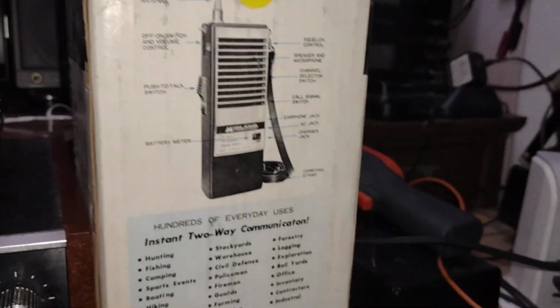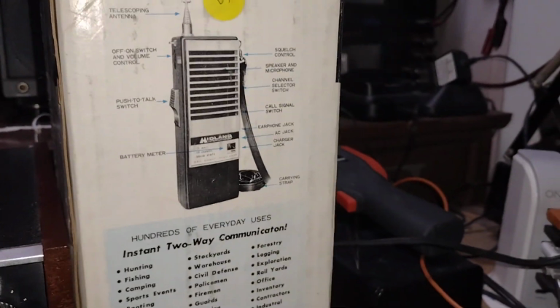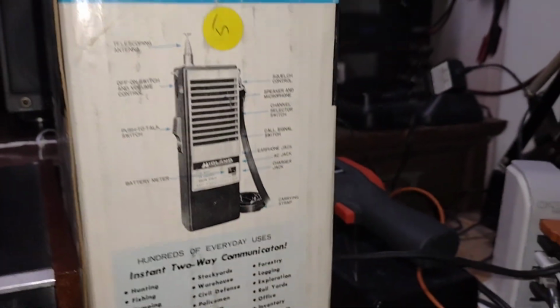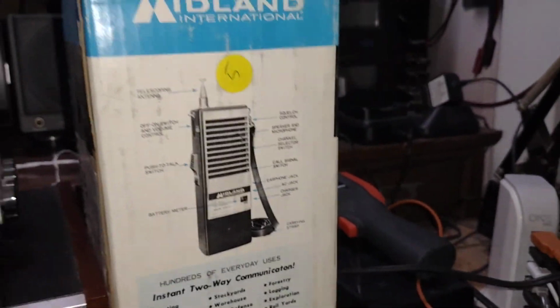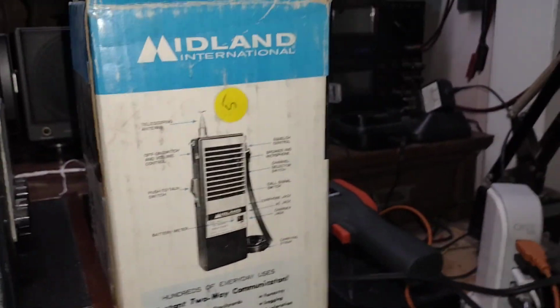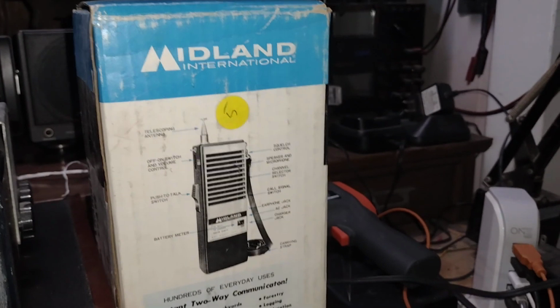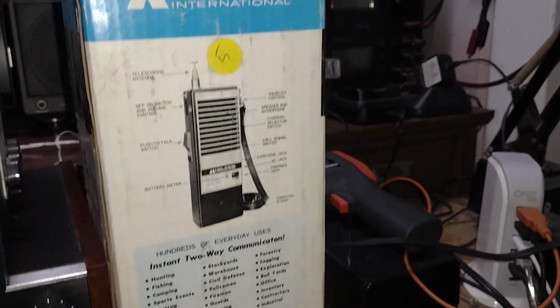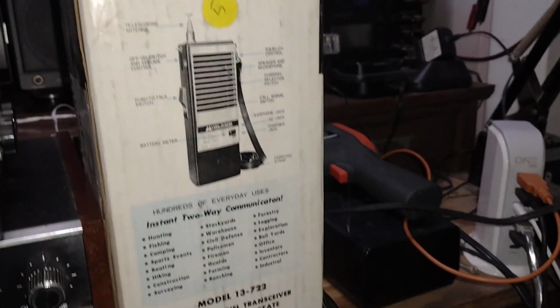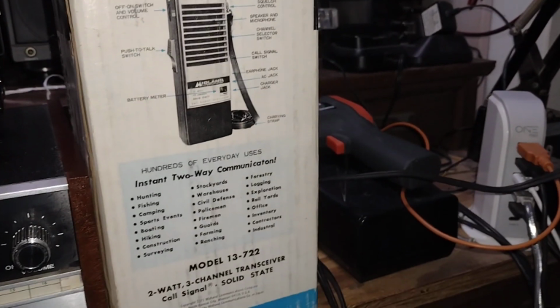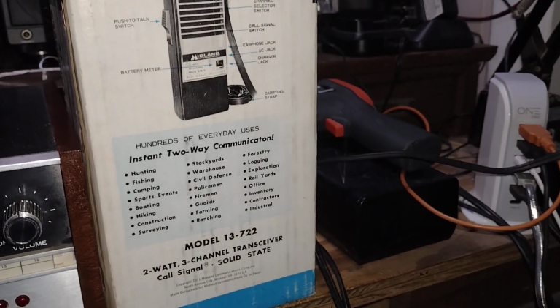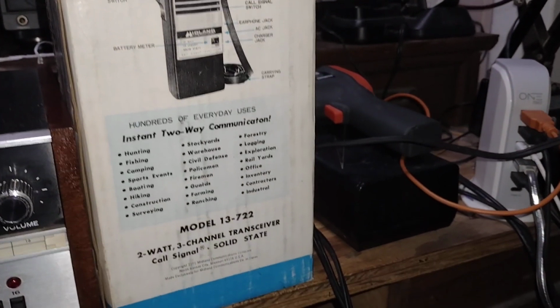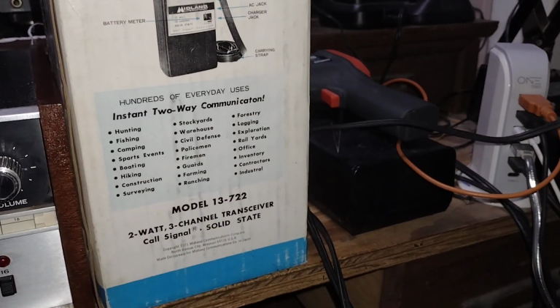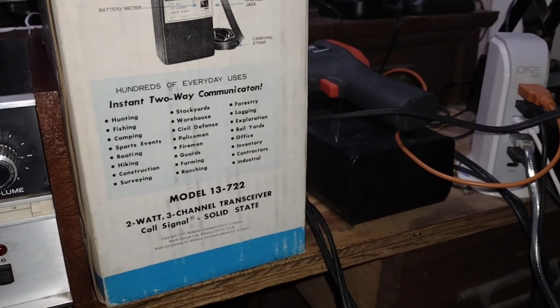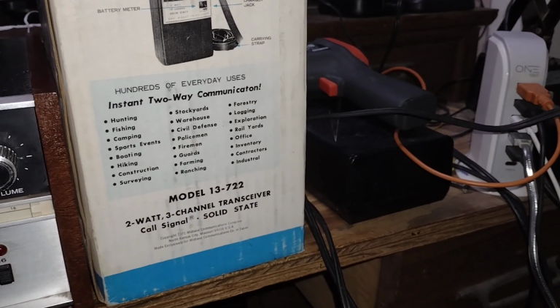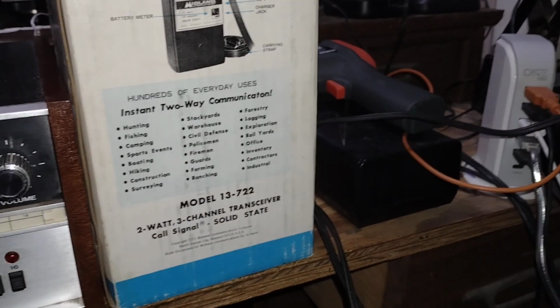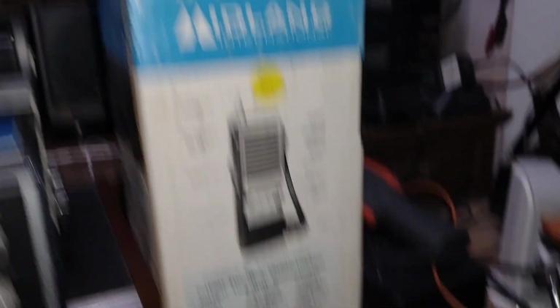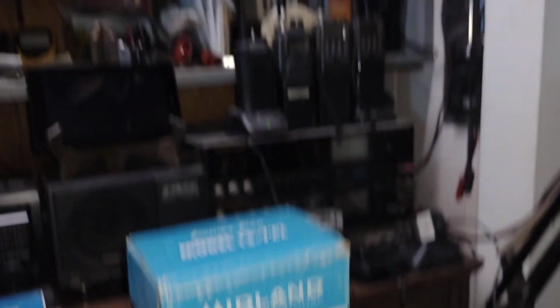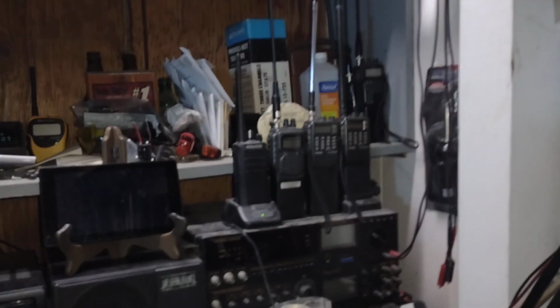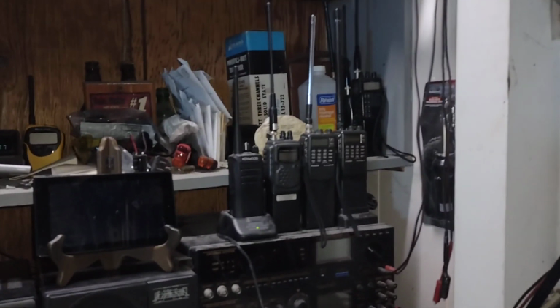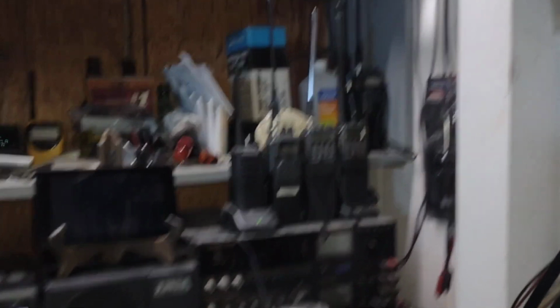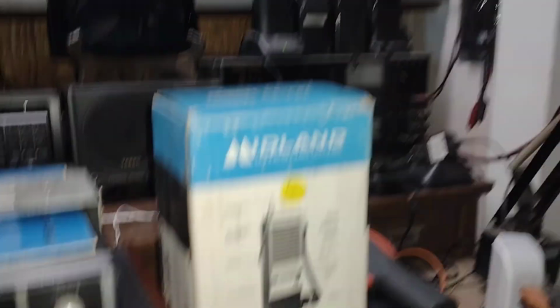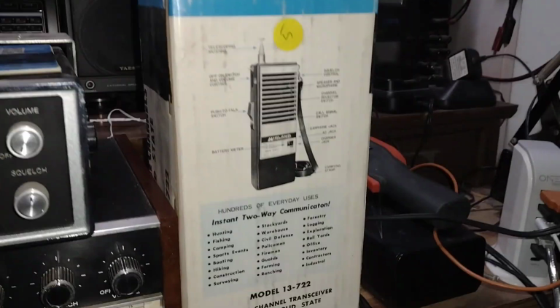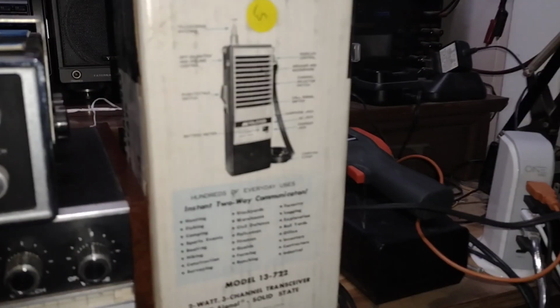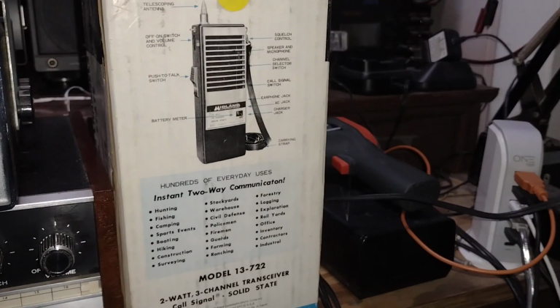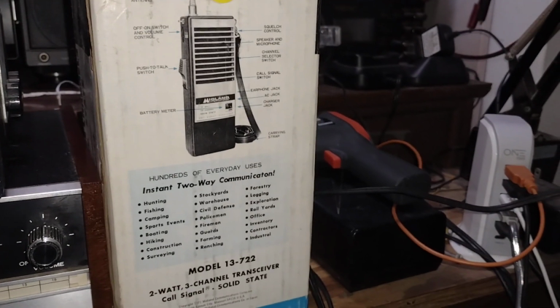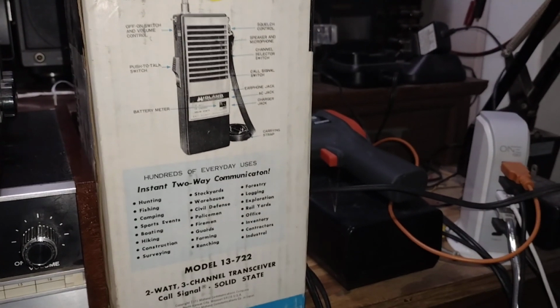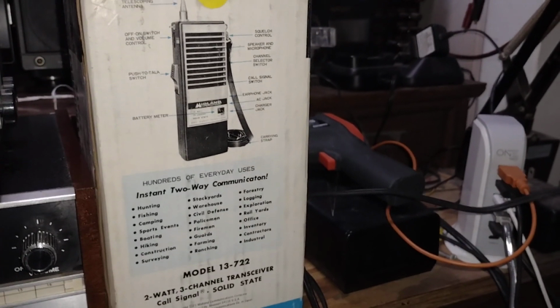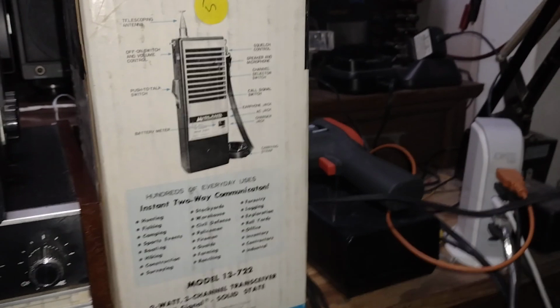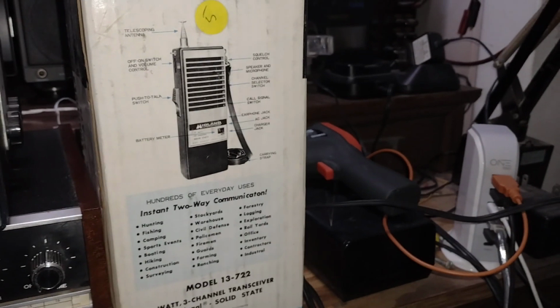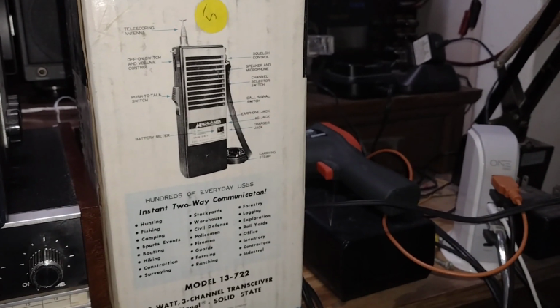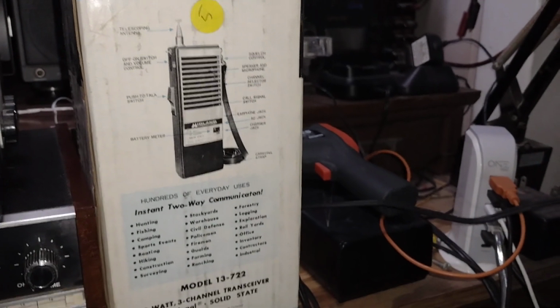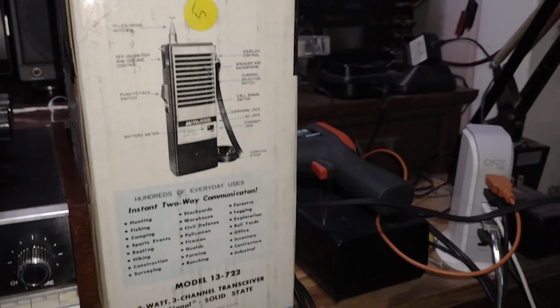They sold walkie-talkies — tons of walkie-talkies. See that one there? I've actually got two of them in the box, bought at a ham fest.